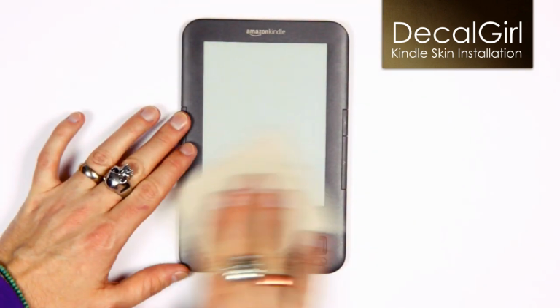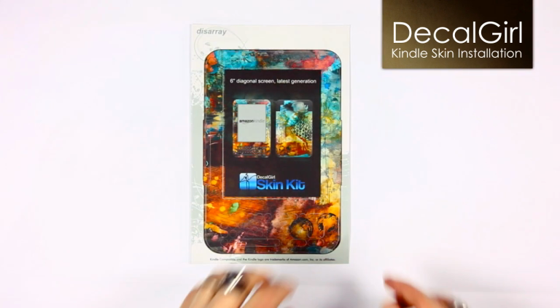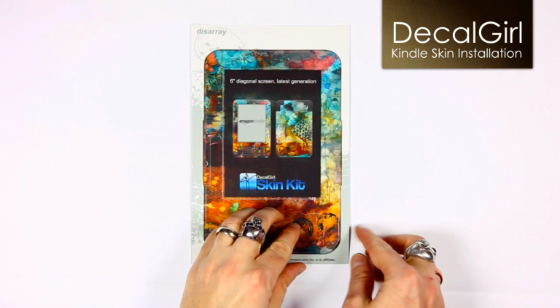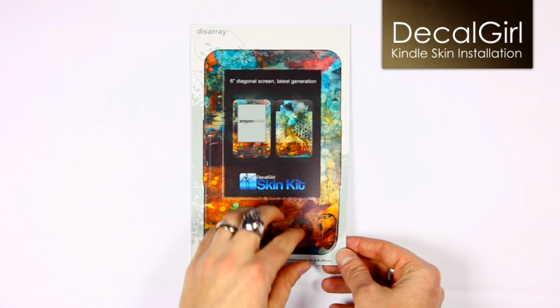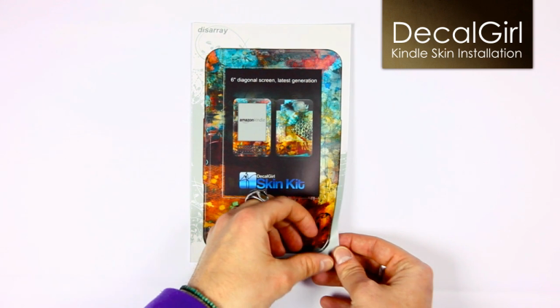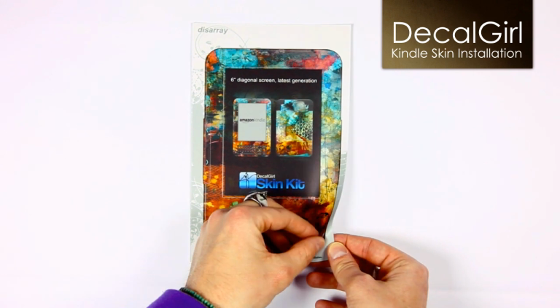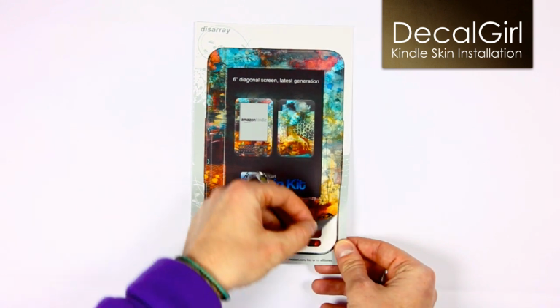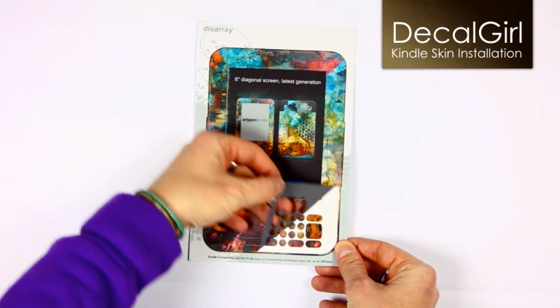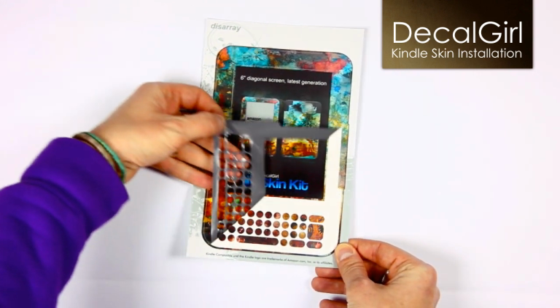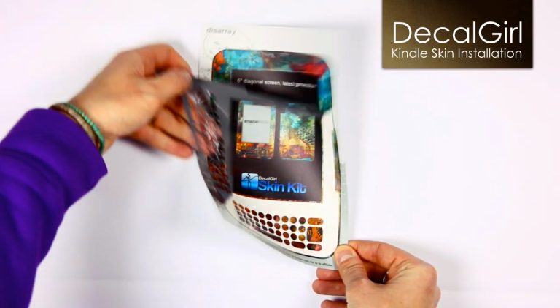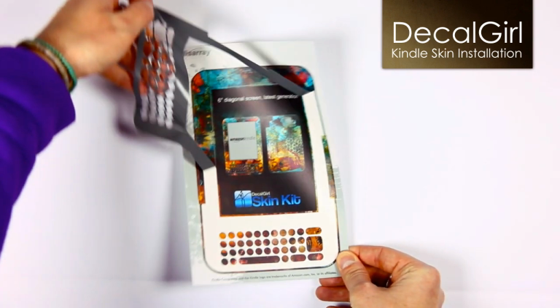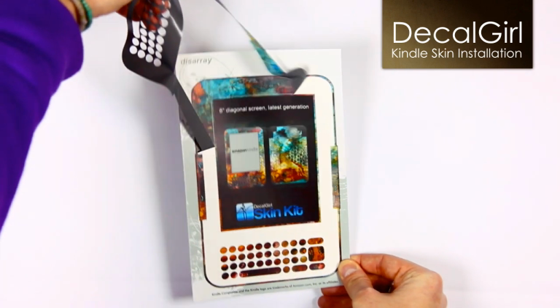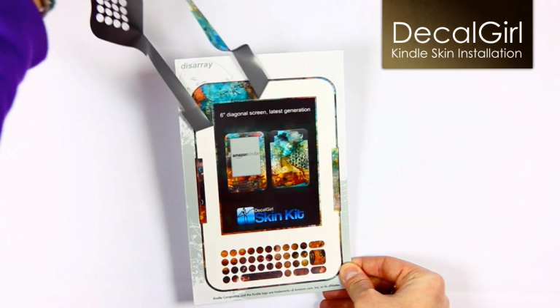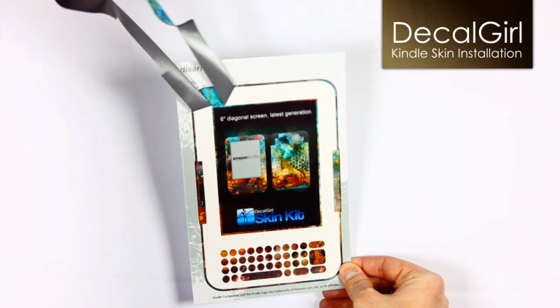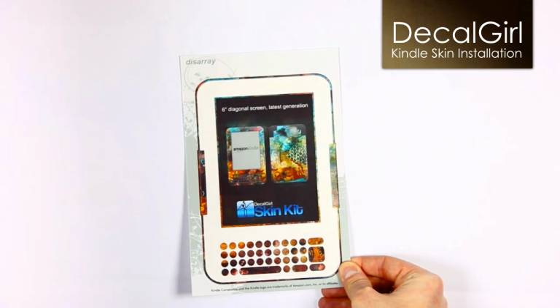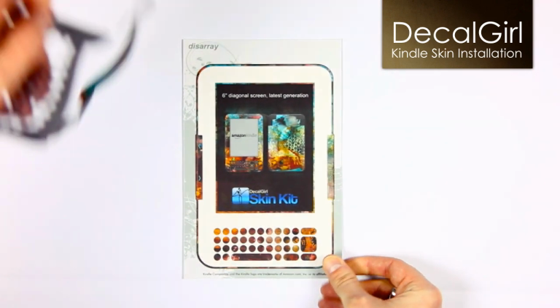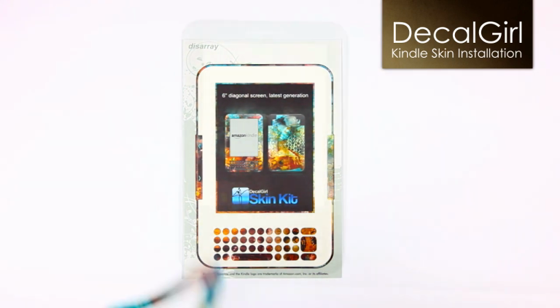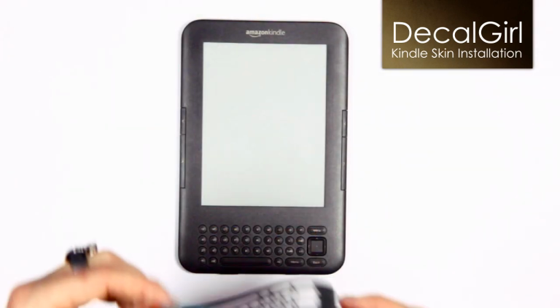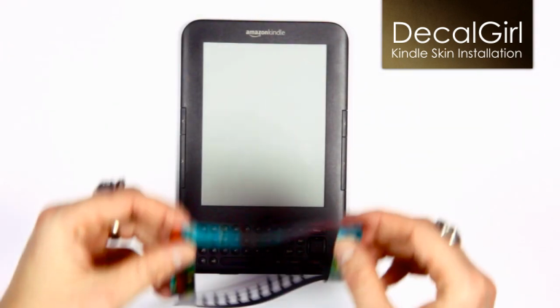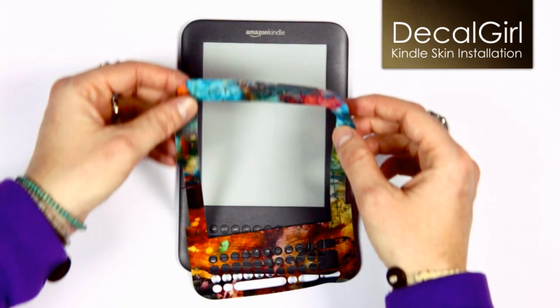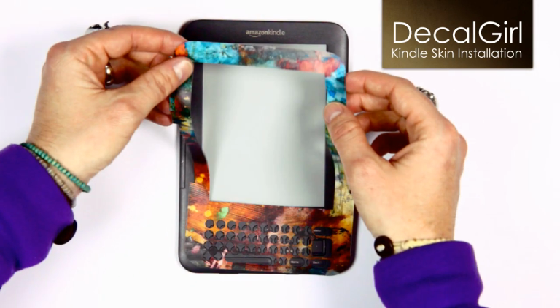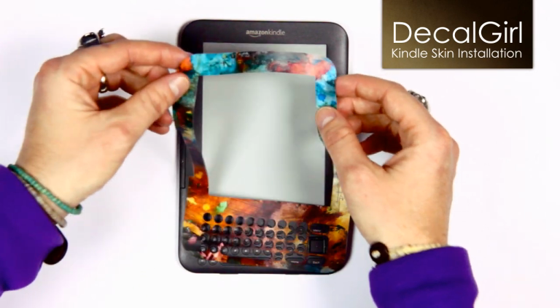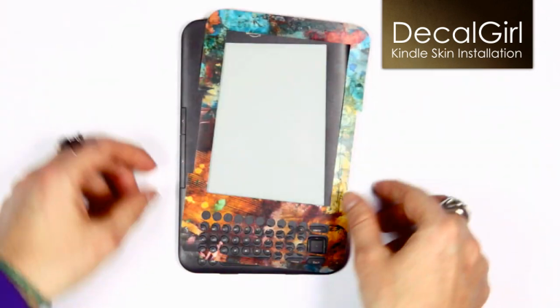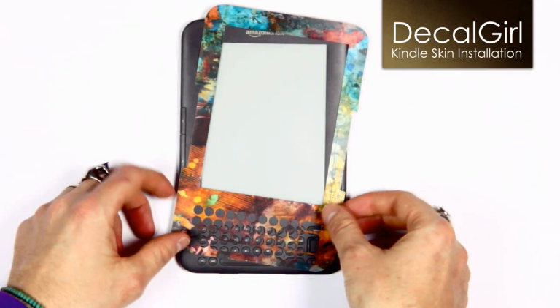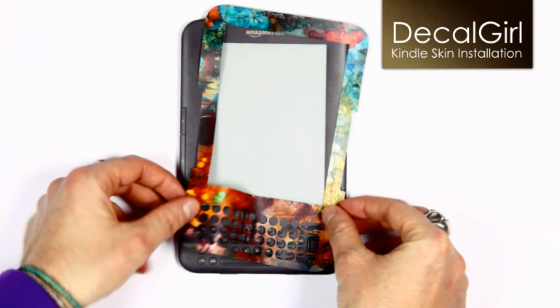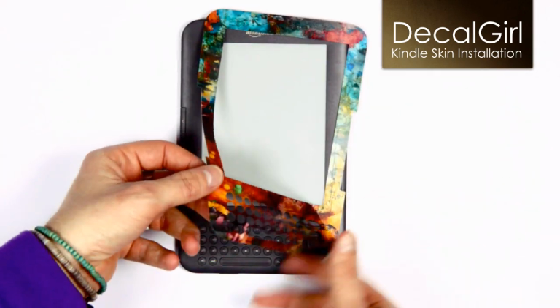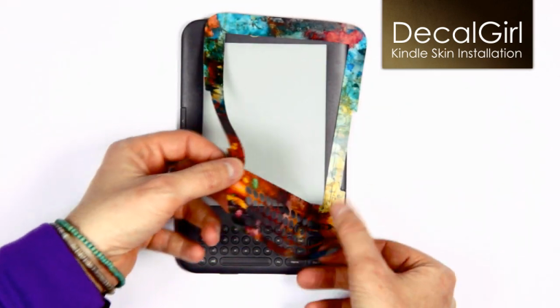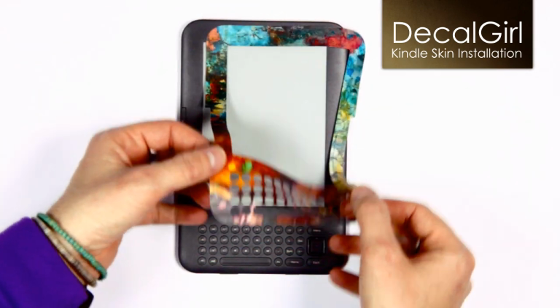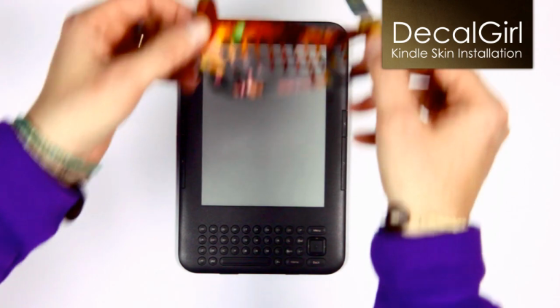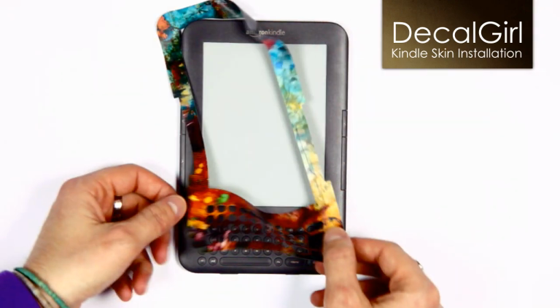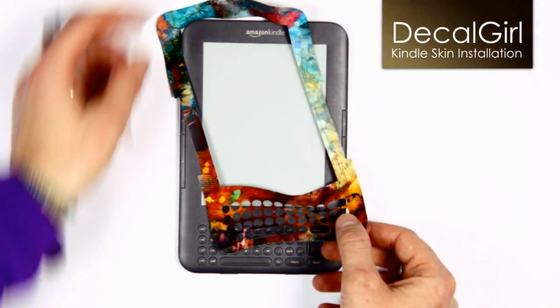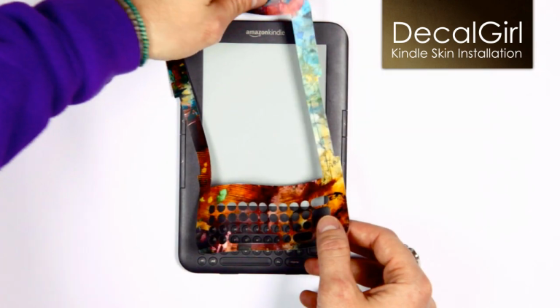Starting with the front, slowly peel the skin from the backing. Pick out any keyboard cut-outs that don't get left behind. Light, even pressure is all it takes to remove it. Pulling too hard can stretch it, so just go slowly.